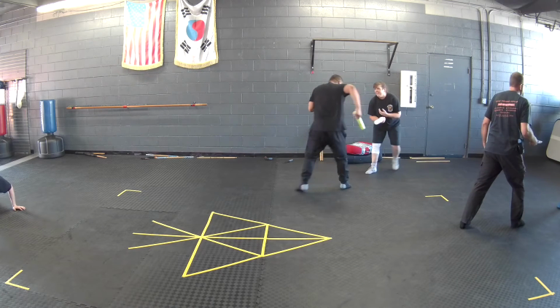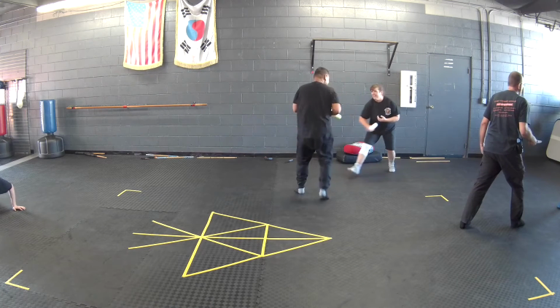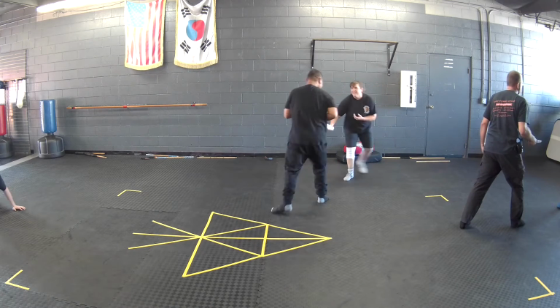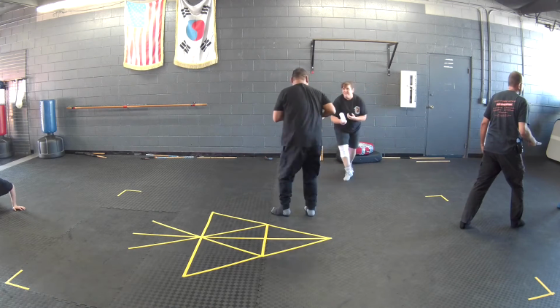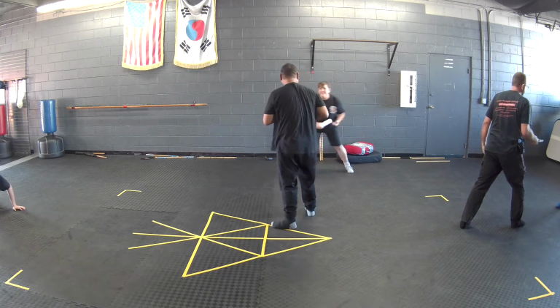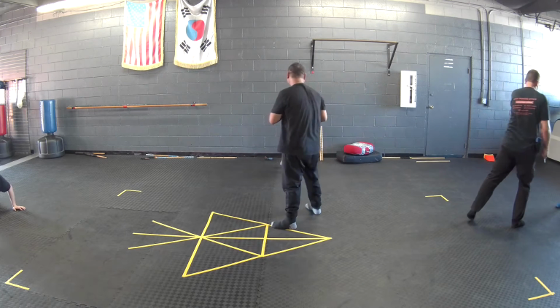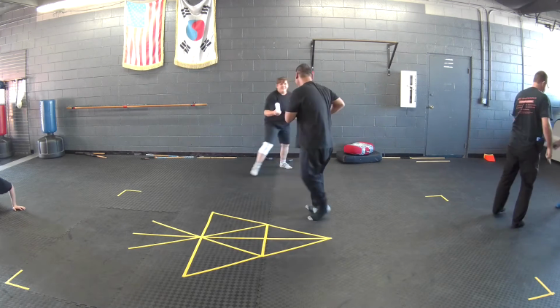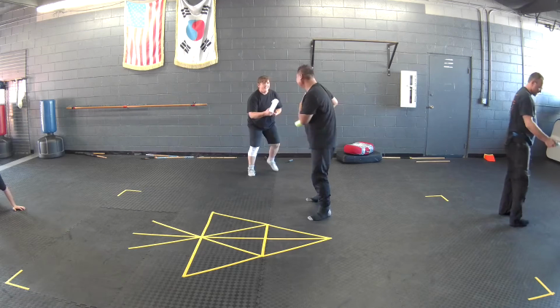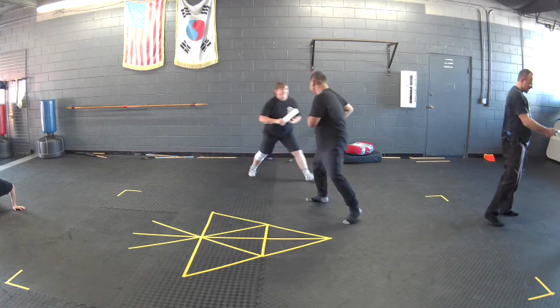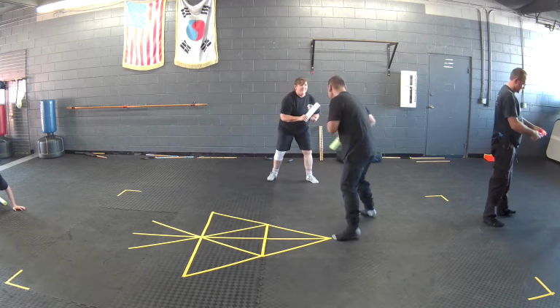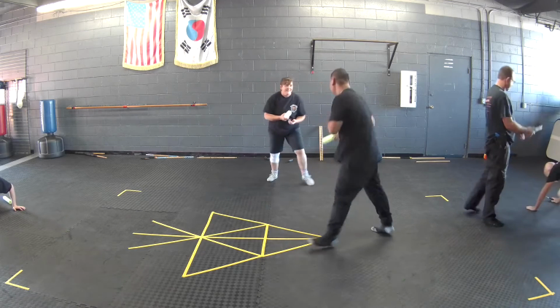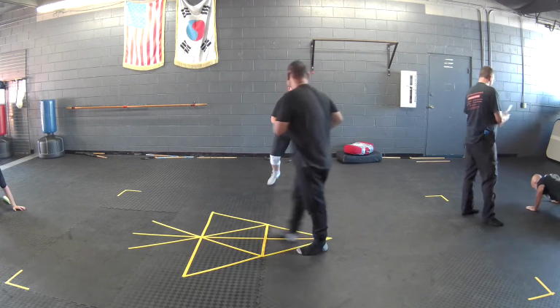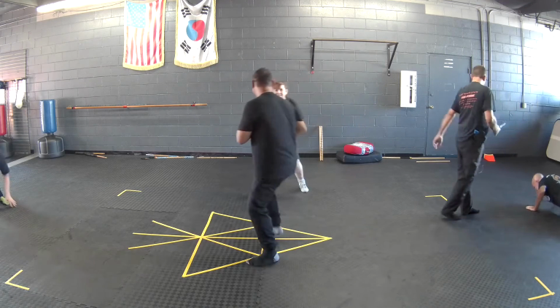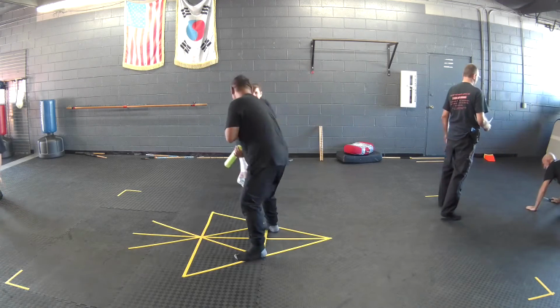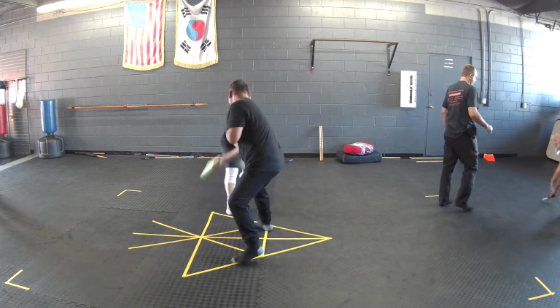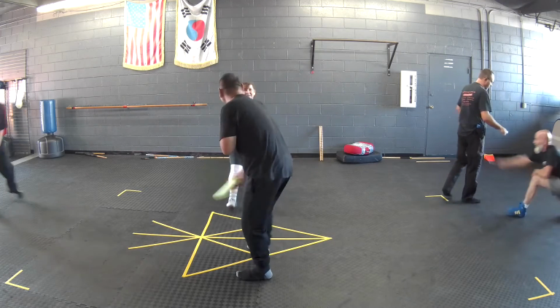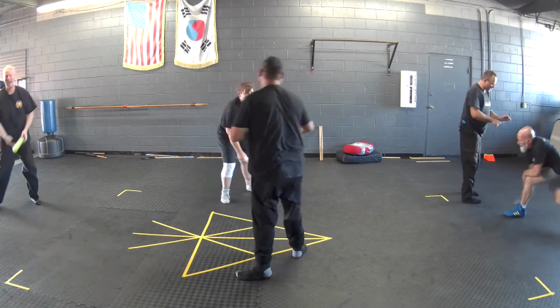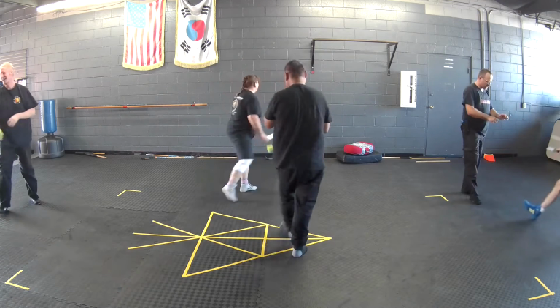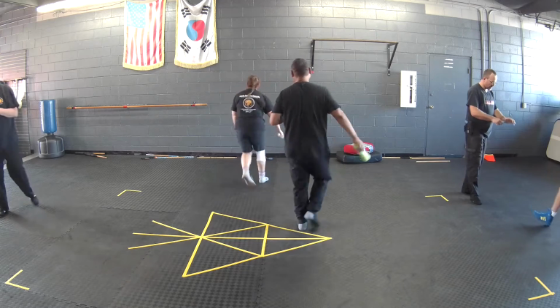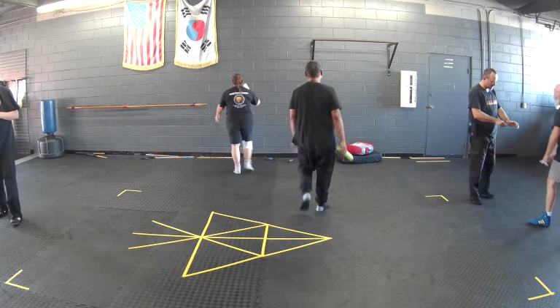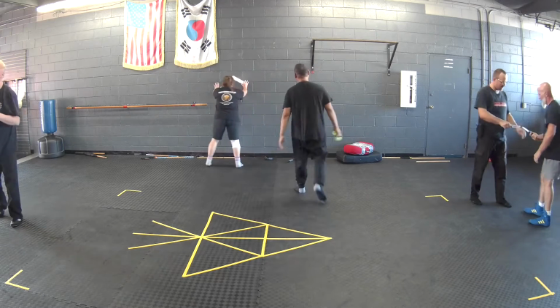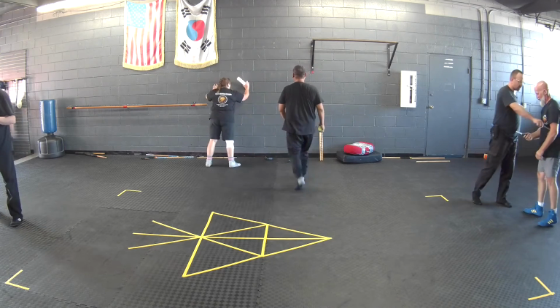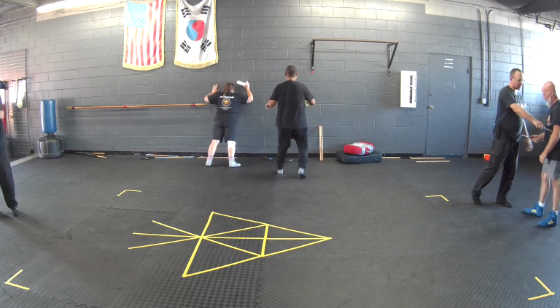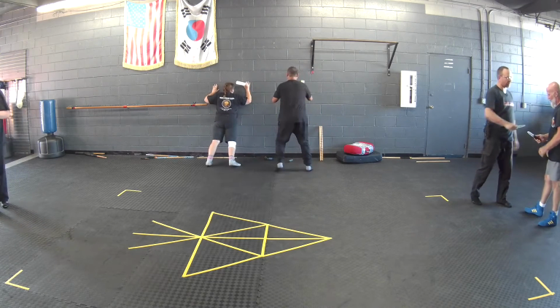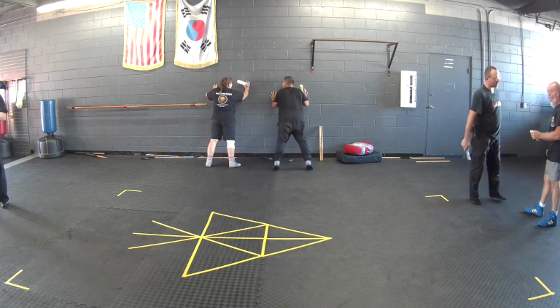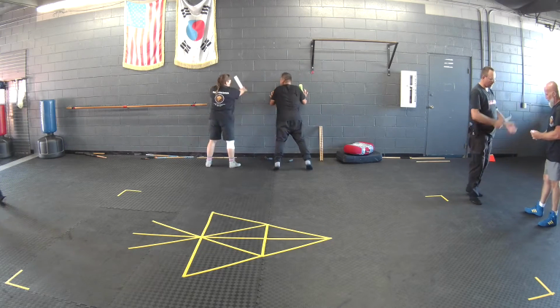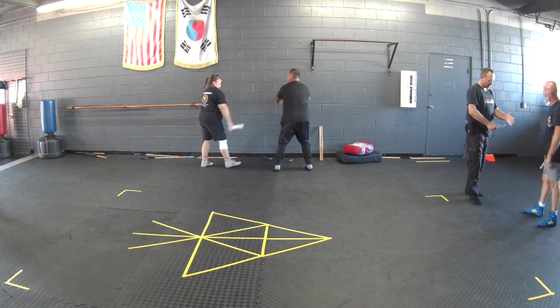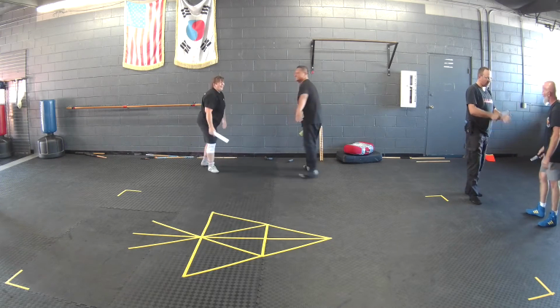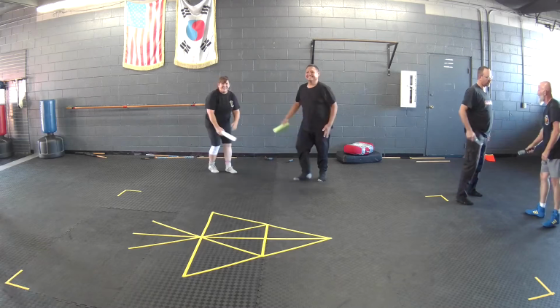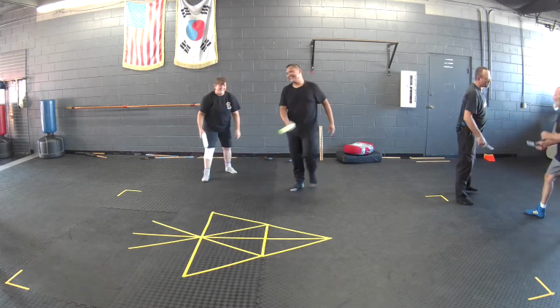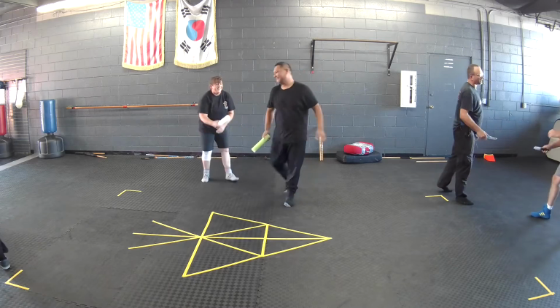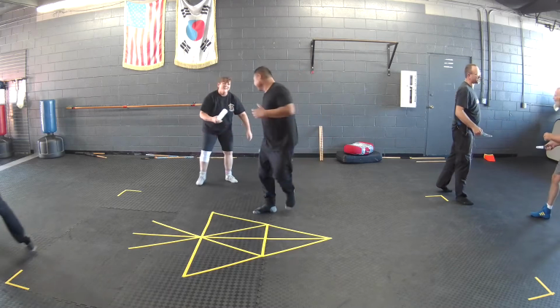I just cut you. Push-ups. I cut you too. Here's the thing — if you do it on the back side, that's not a cutting surface, so it doesn't count. It's got to be front or down. It's one-sided.